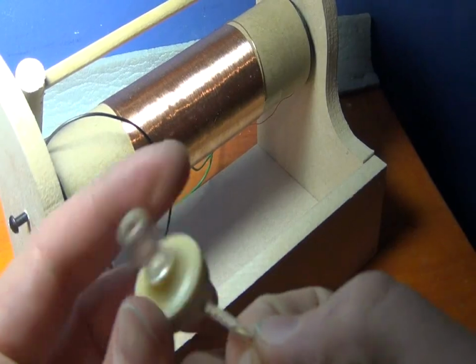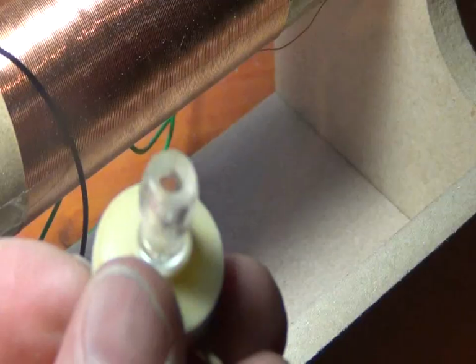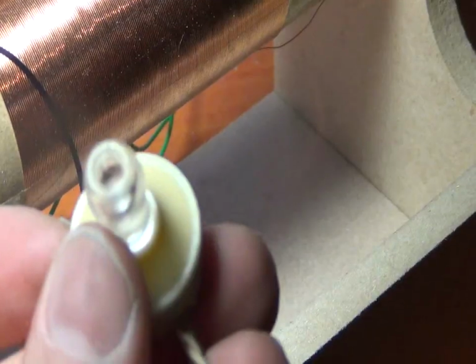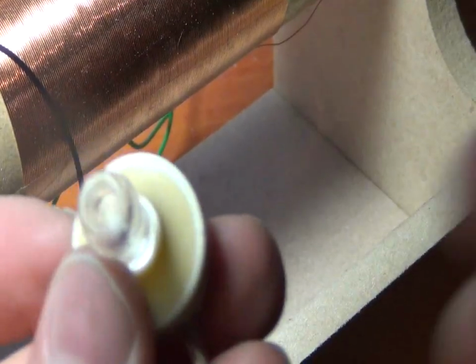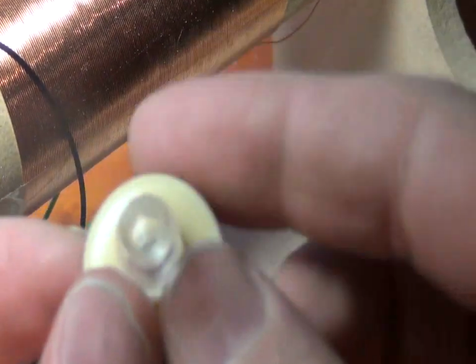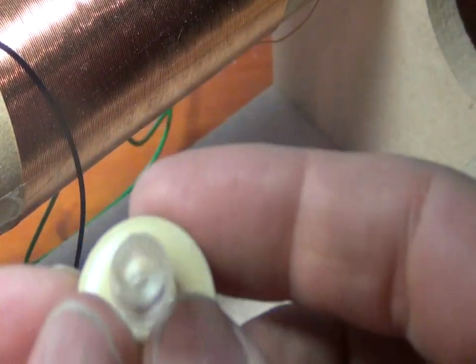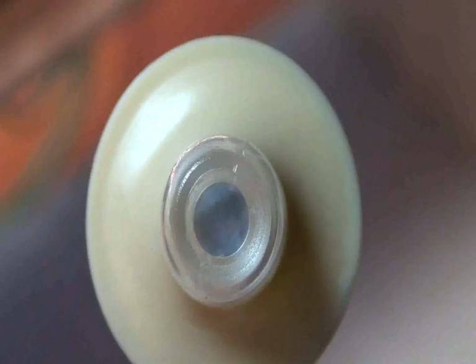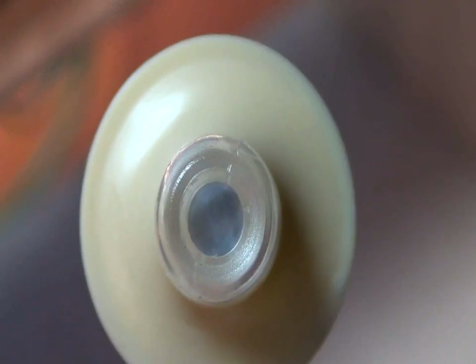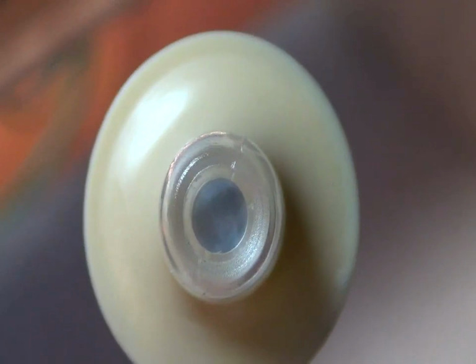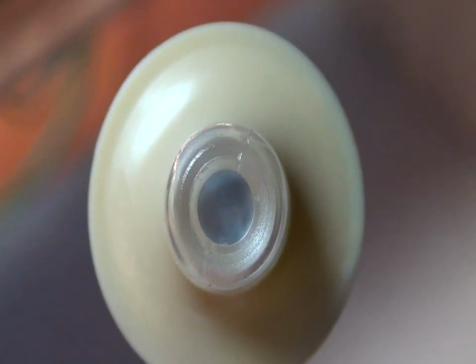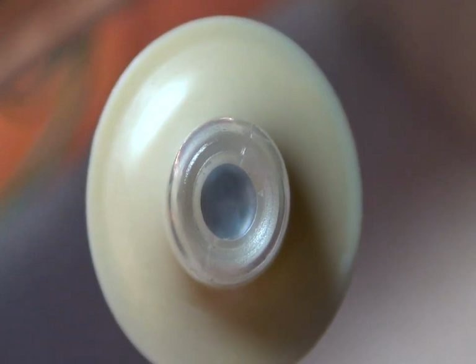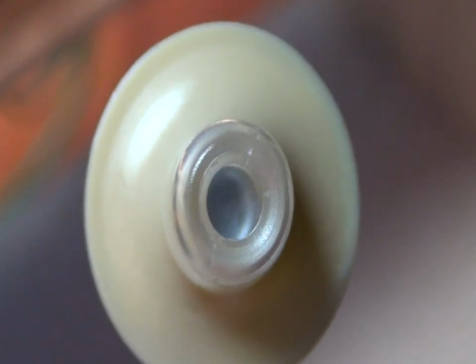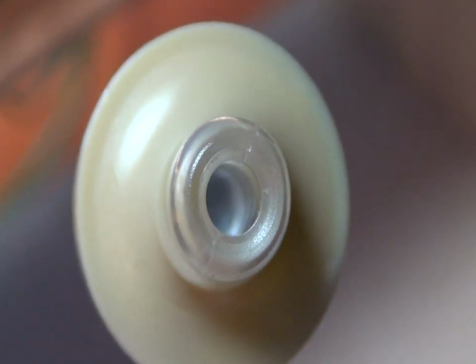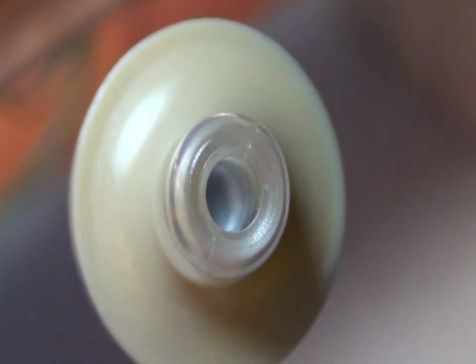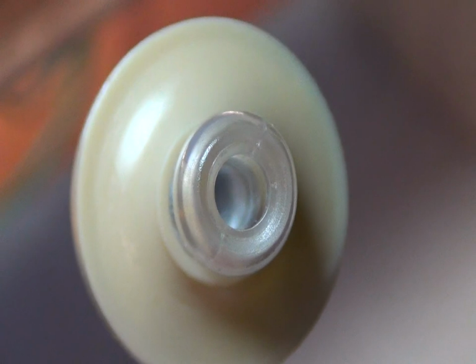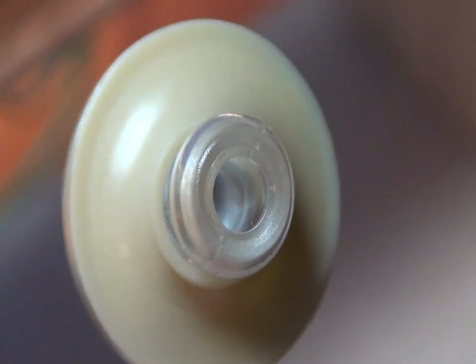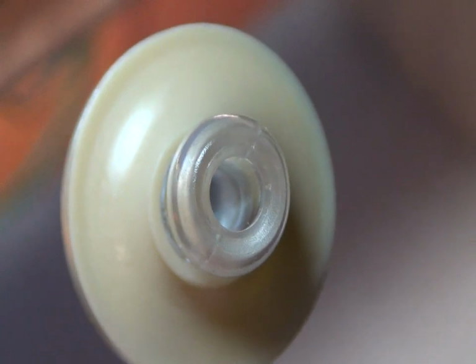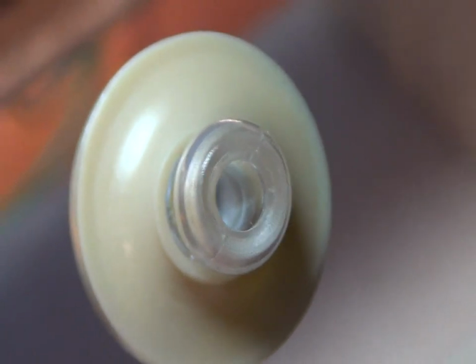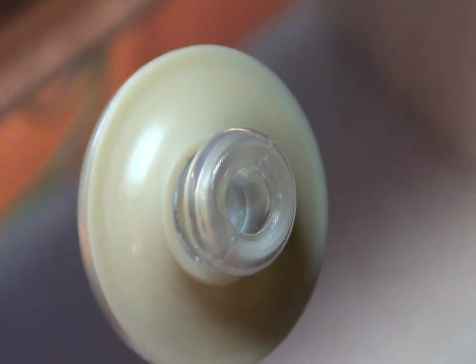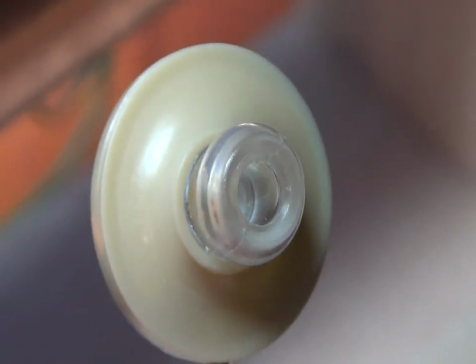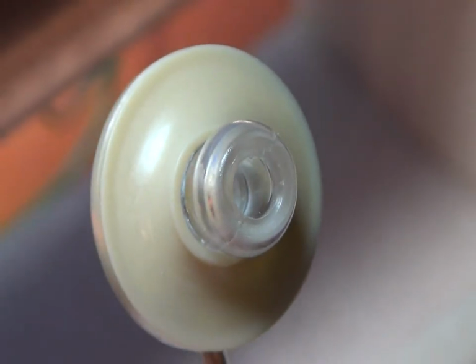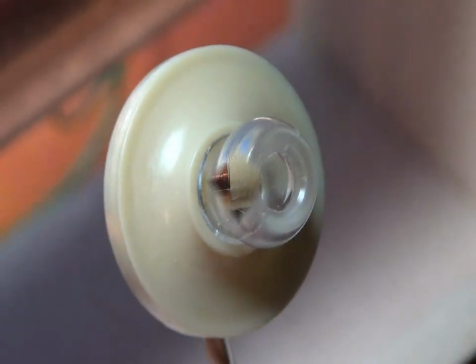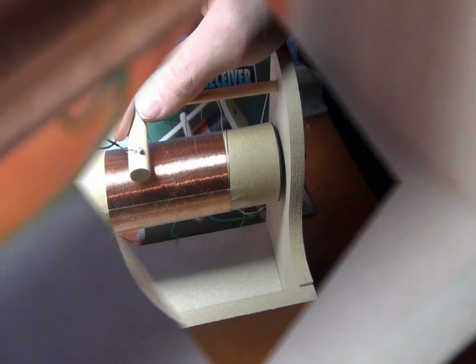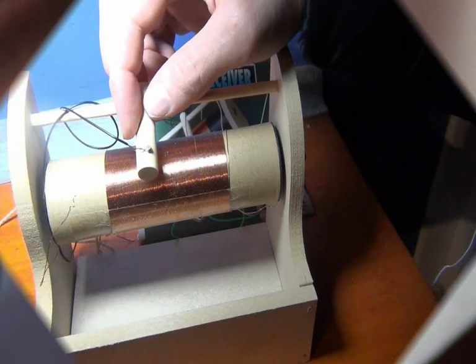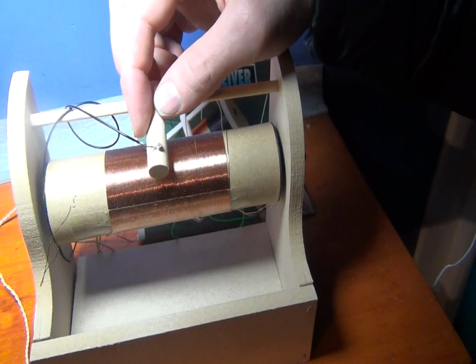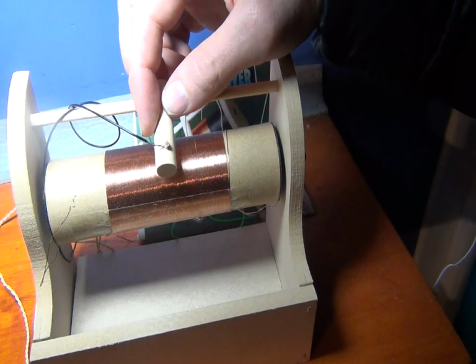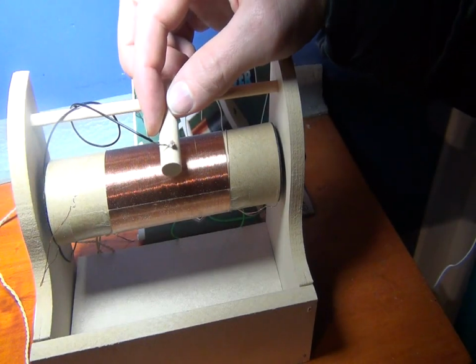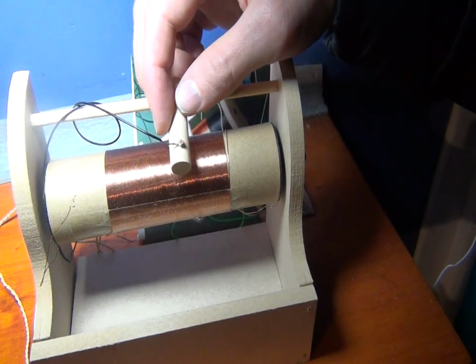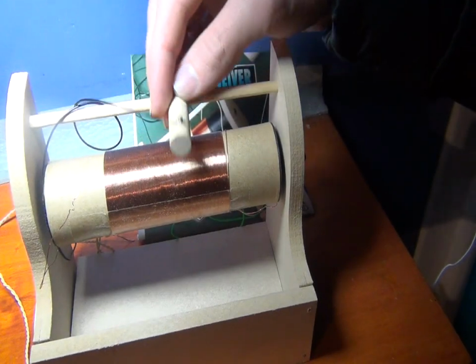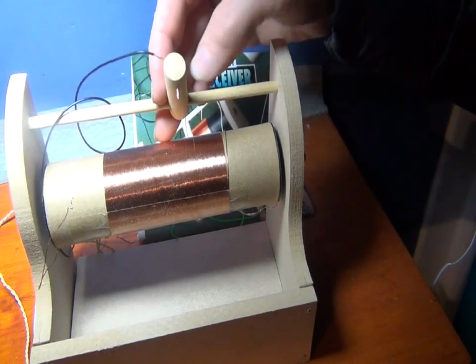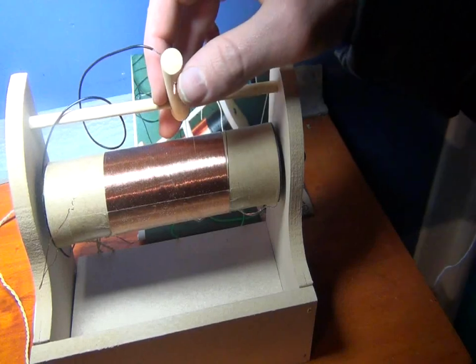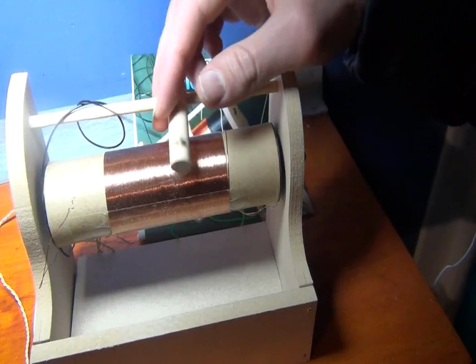The sound is really faint. We change the frequency by this pin touching.